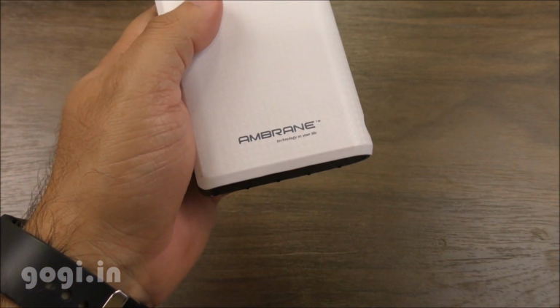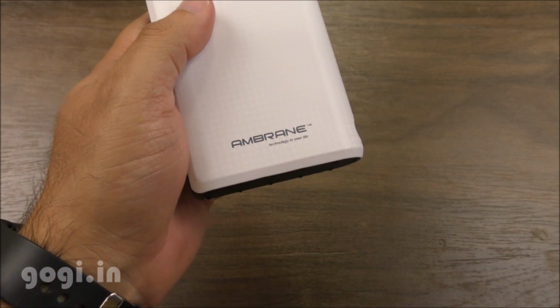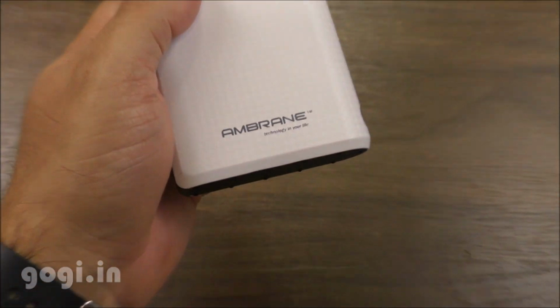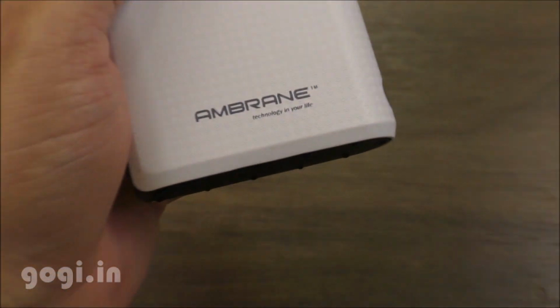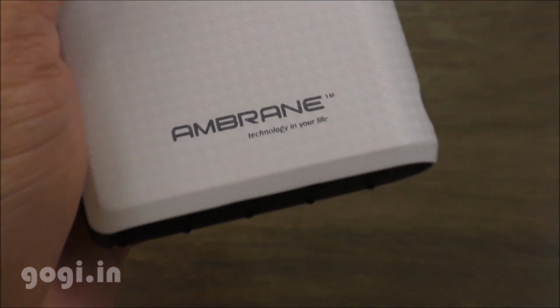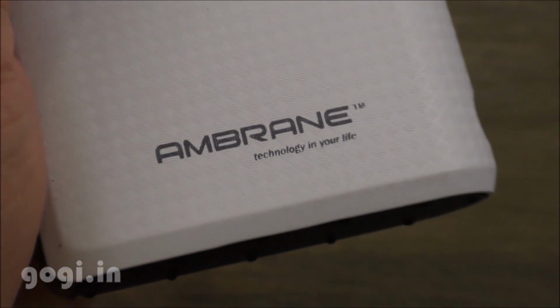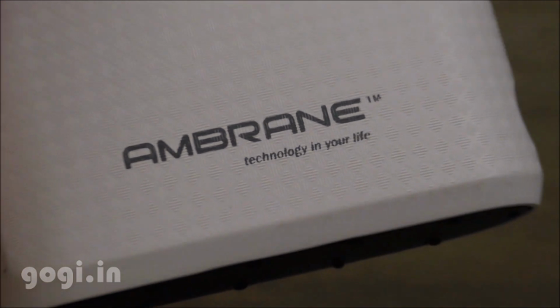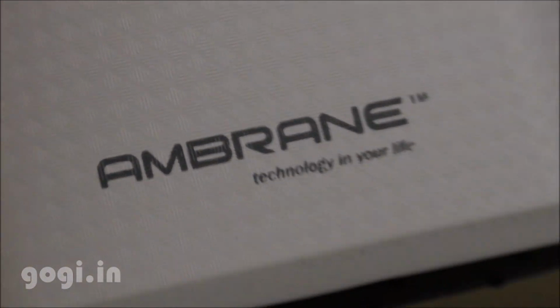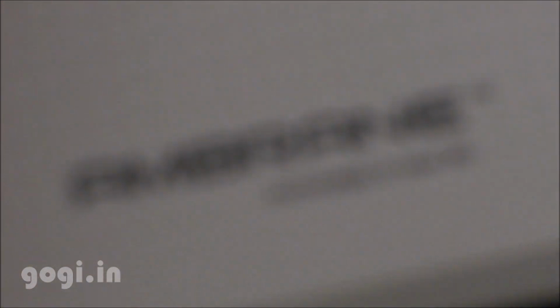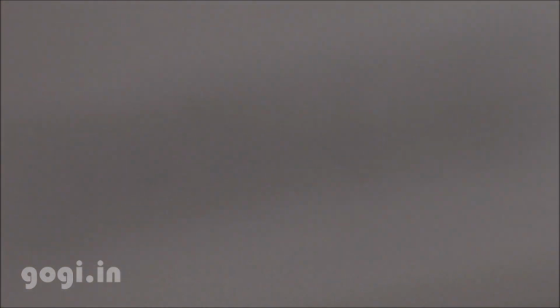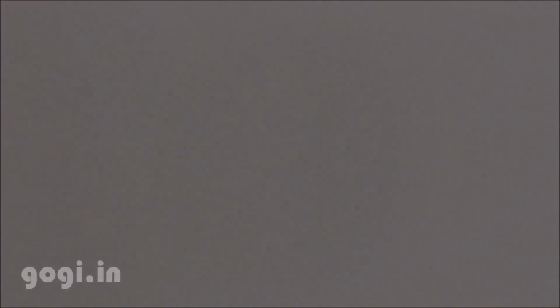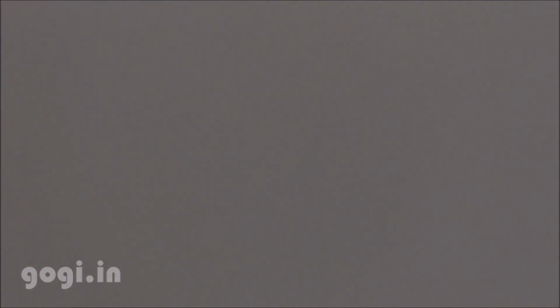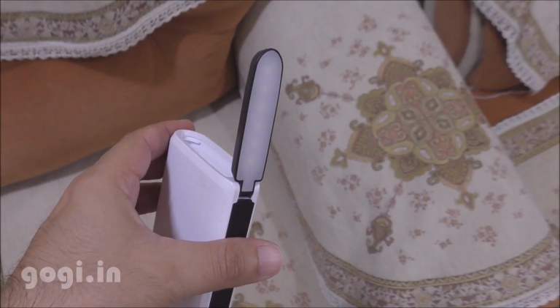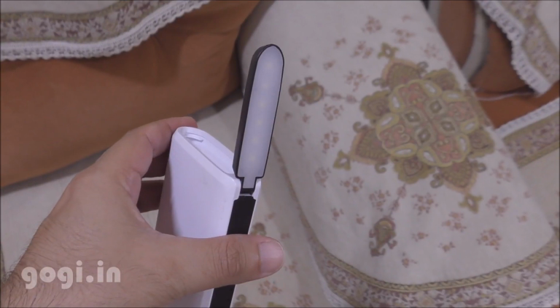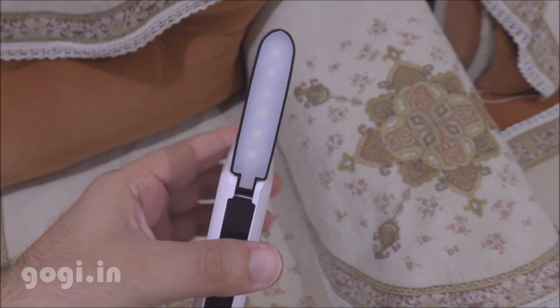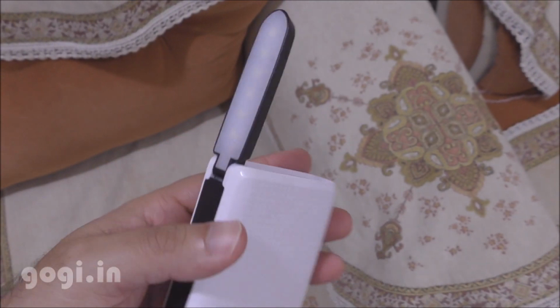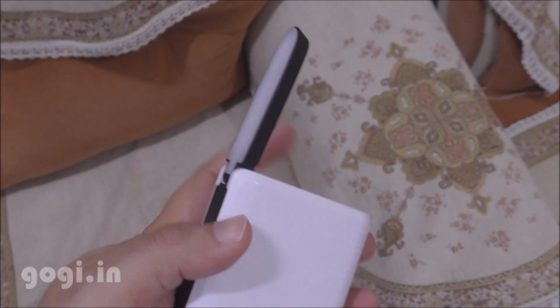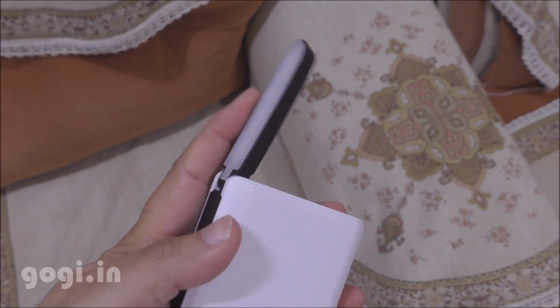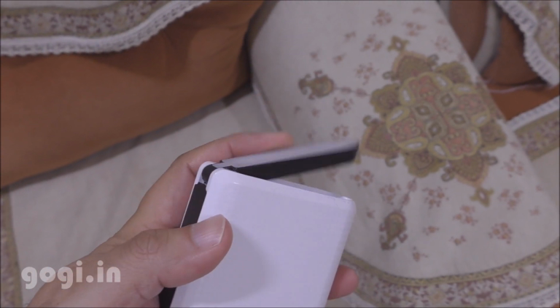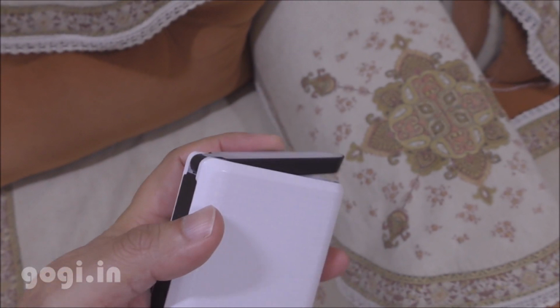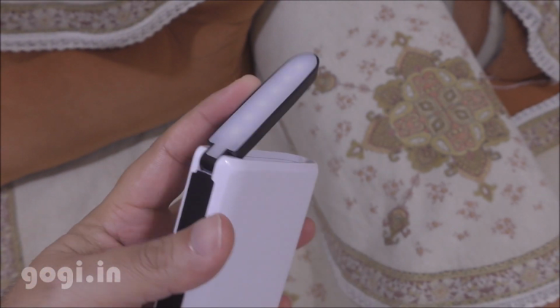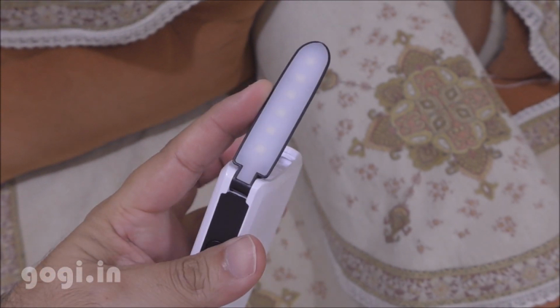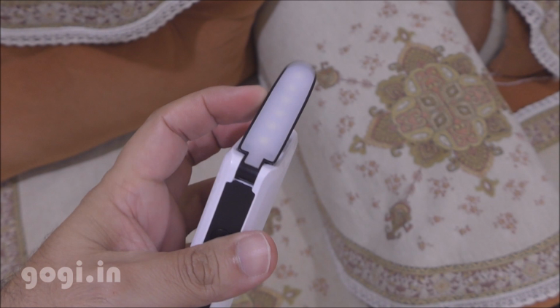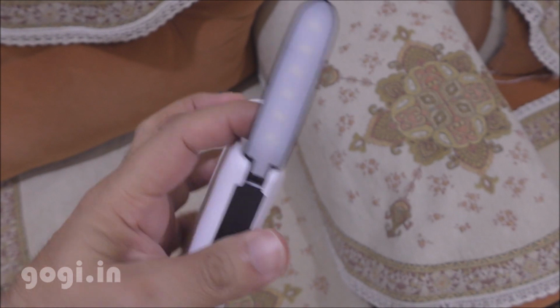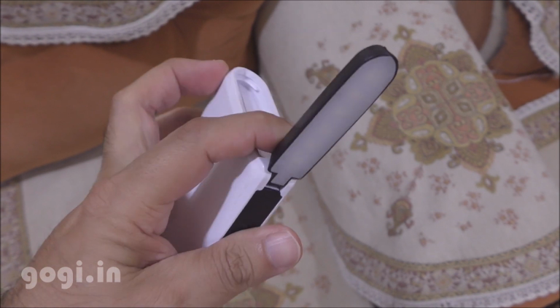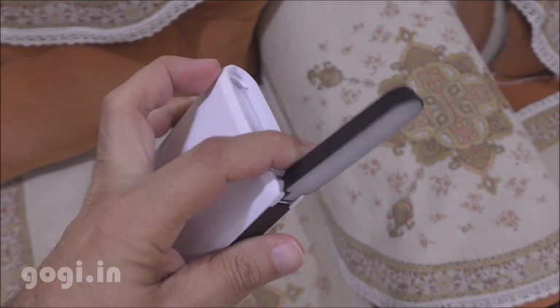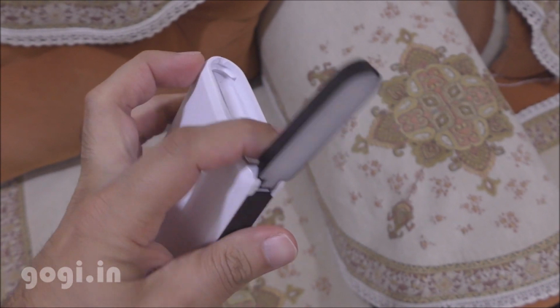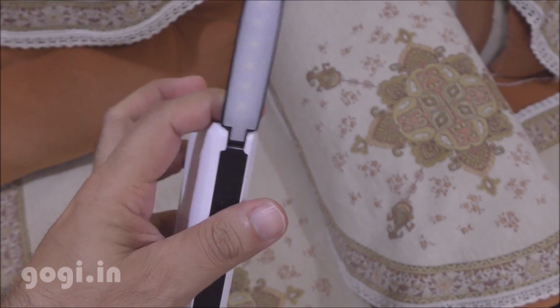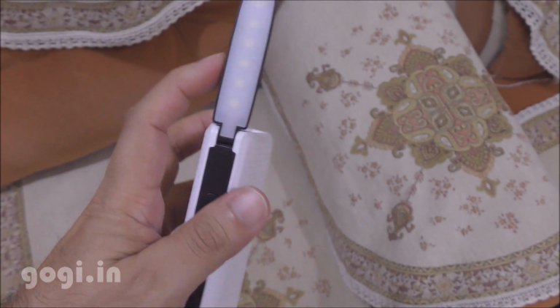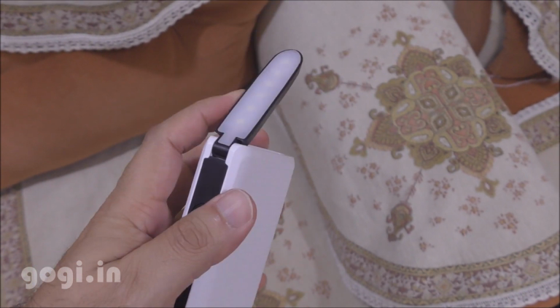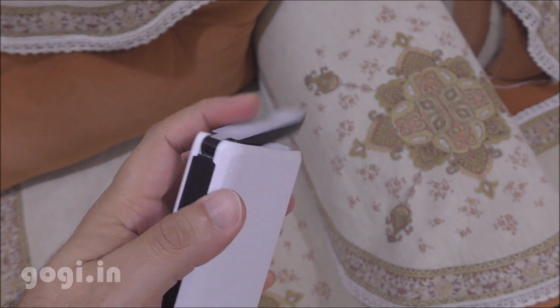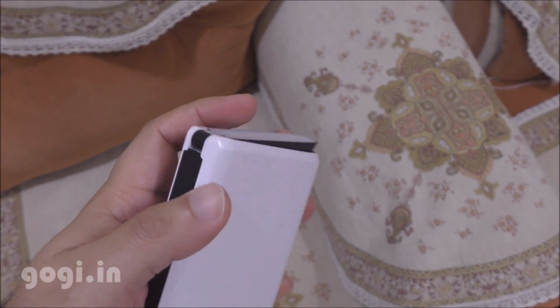This power bank also comes with a built-in LED light. Here is the LED light on the top. You can use the power button to switch the LED on or off. It's a good power bank — the Ambrane 15600 mAh power bank for Rs. 1499.